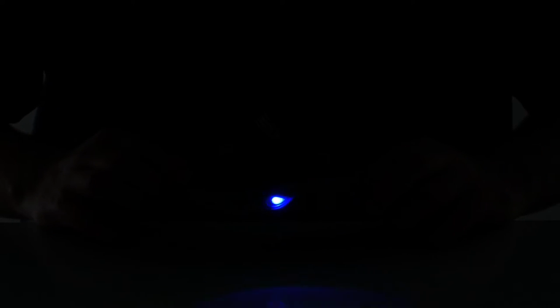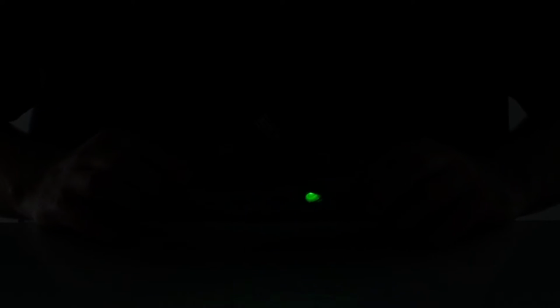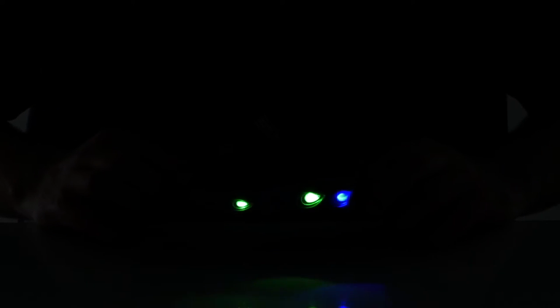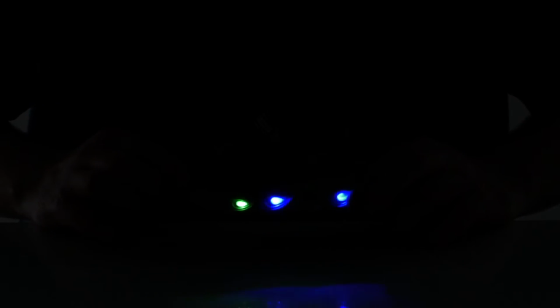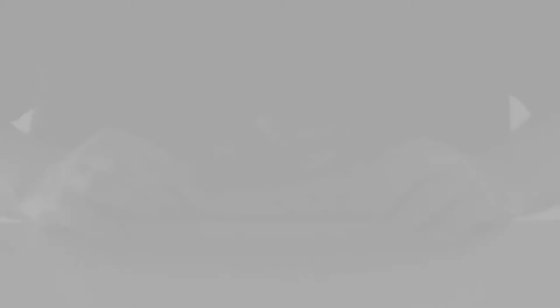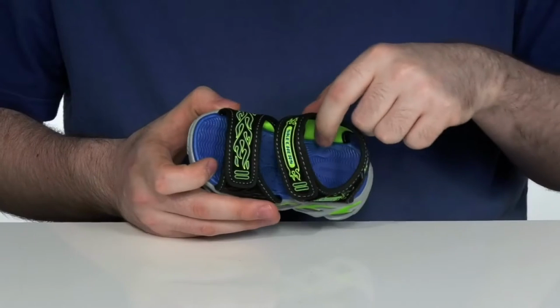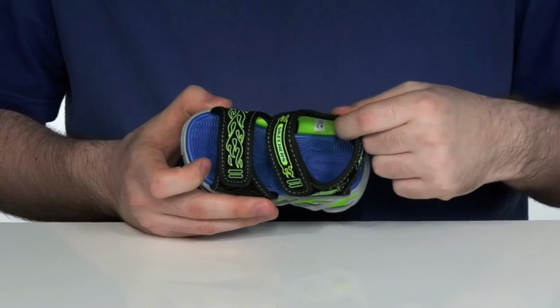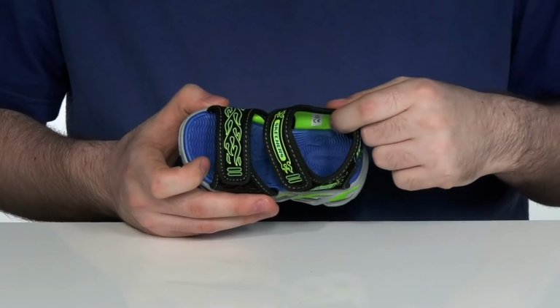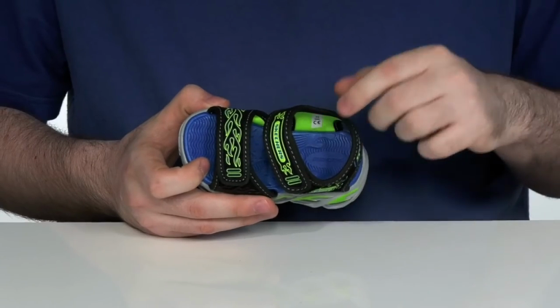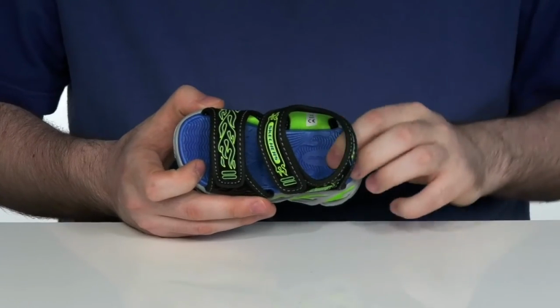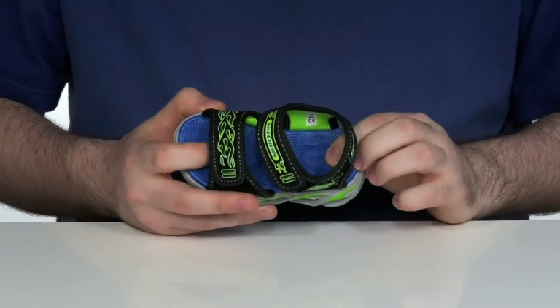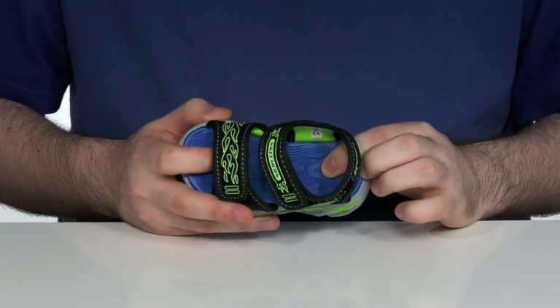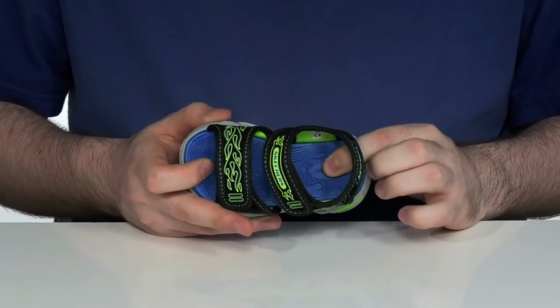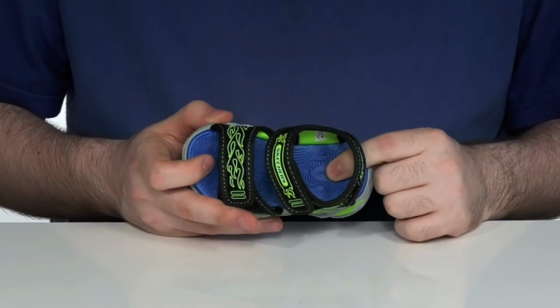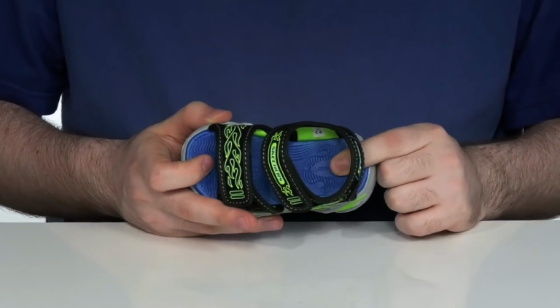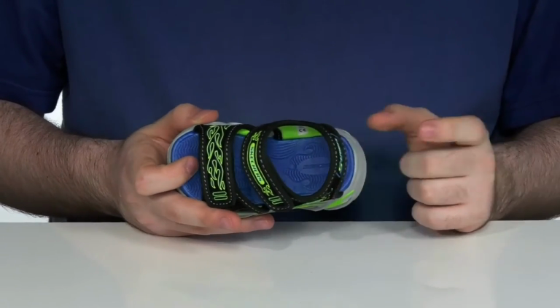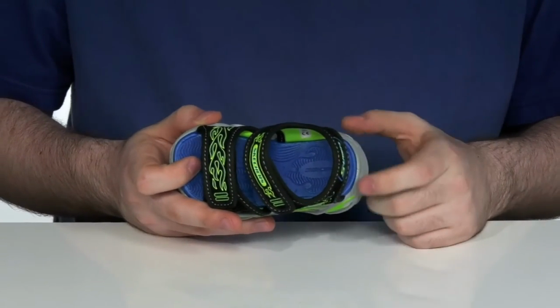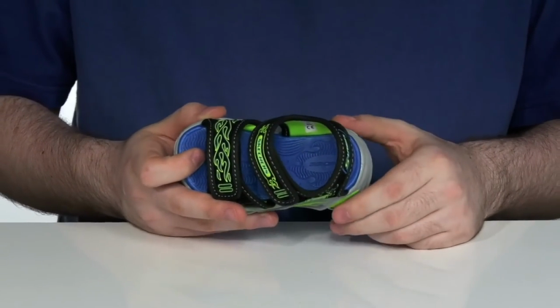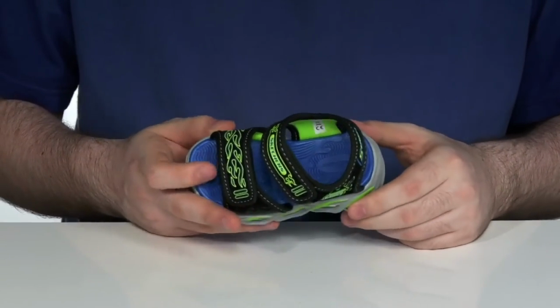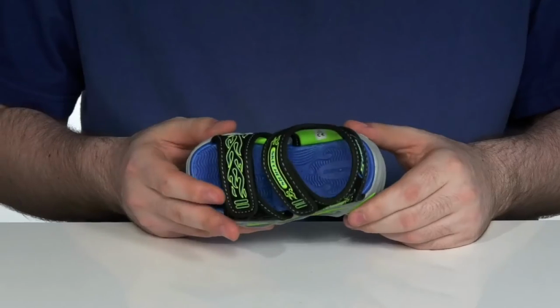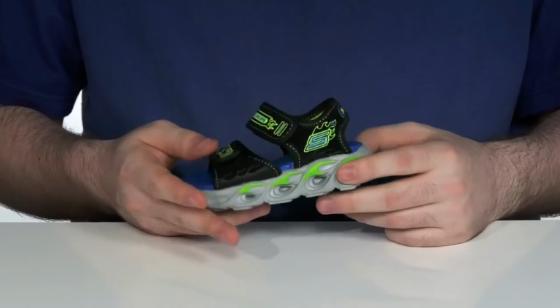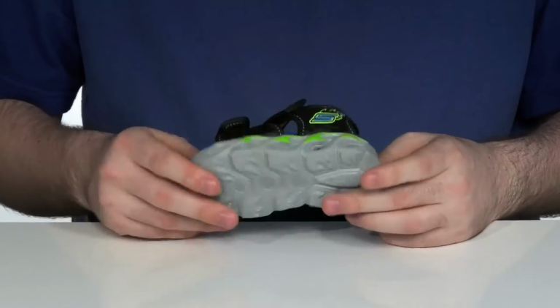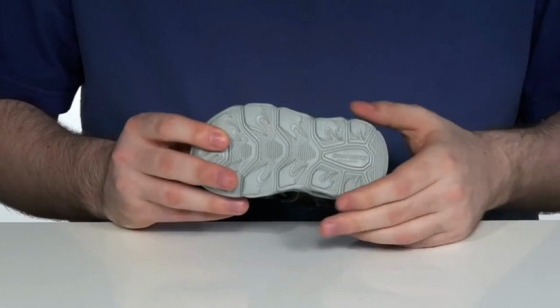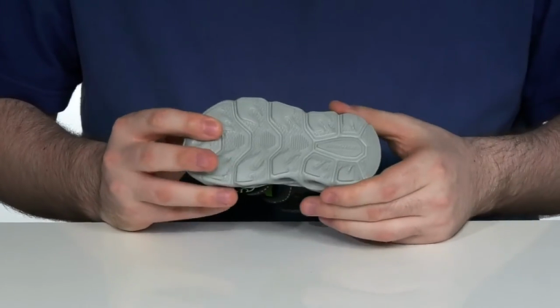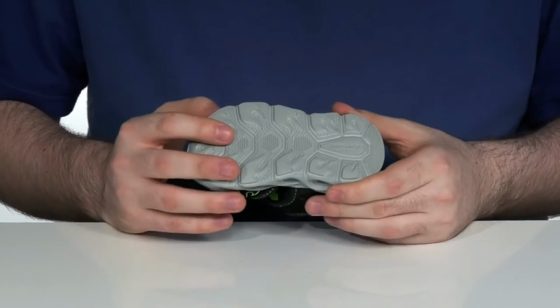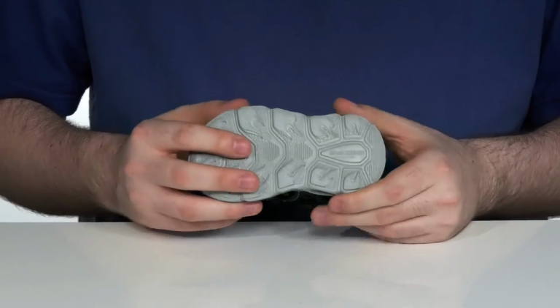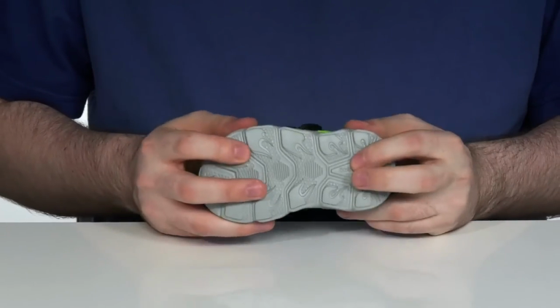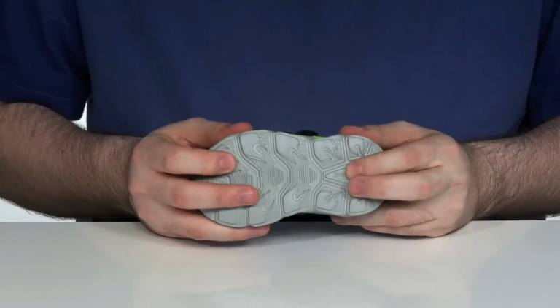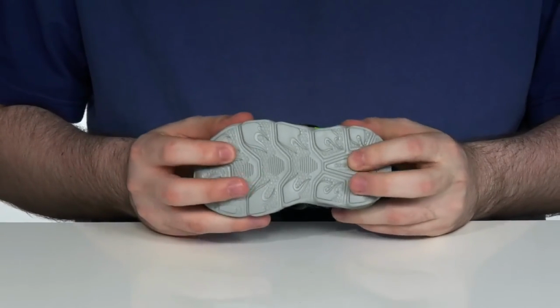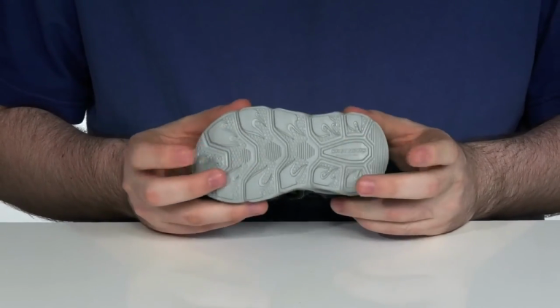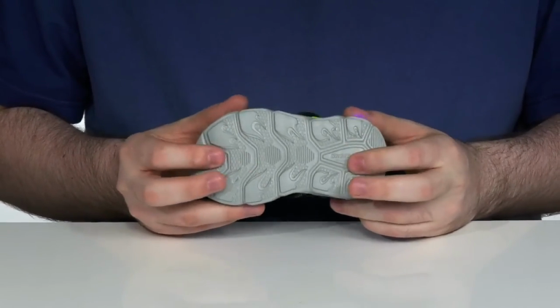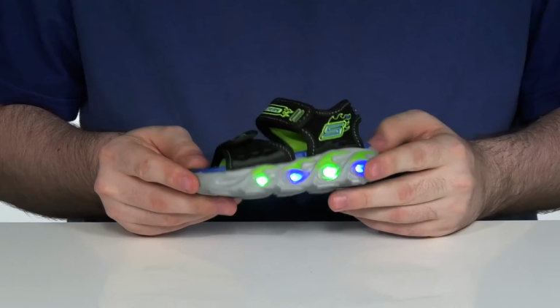The inside lining is a soft quick-drying nylon with a very comfortable foam footbed underneath — perfect for those poolside days. Underneath is a synthetic outsole that has plenty of squish and rebound to keep them moving.